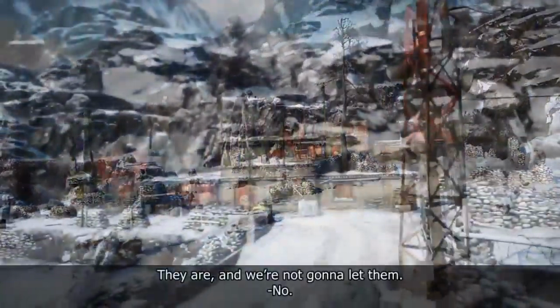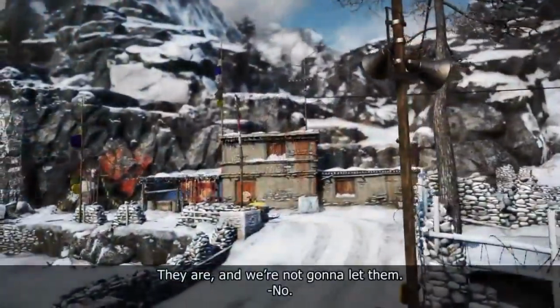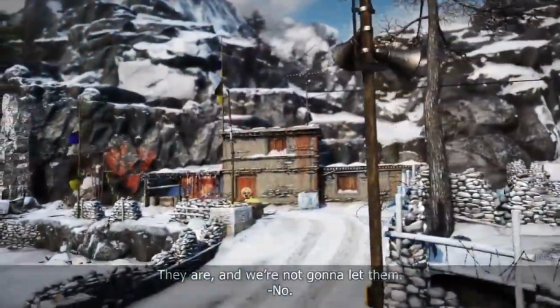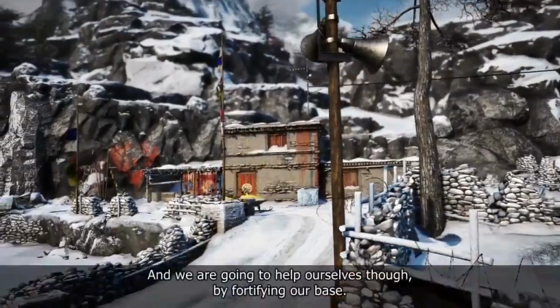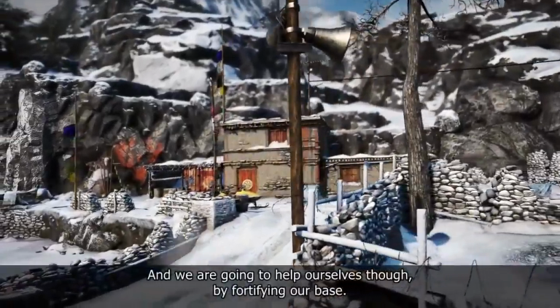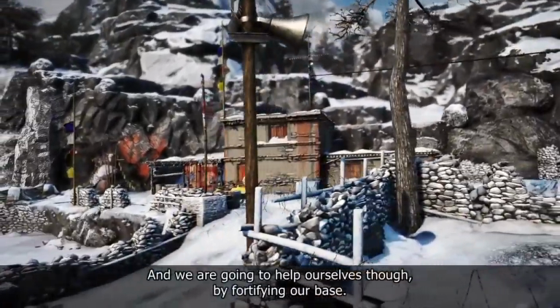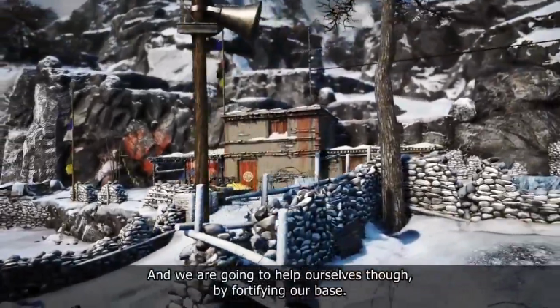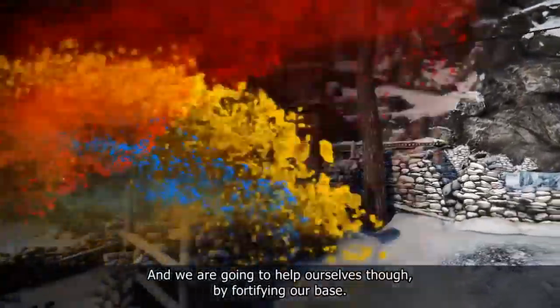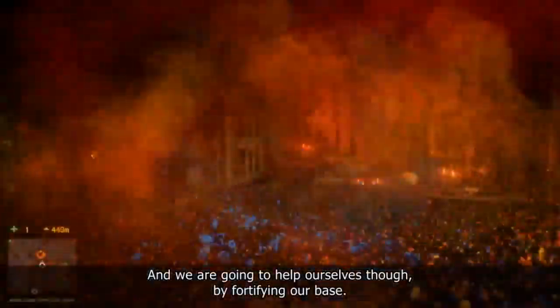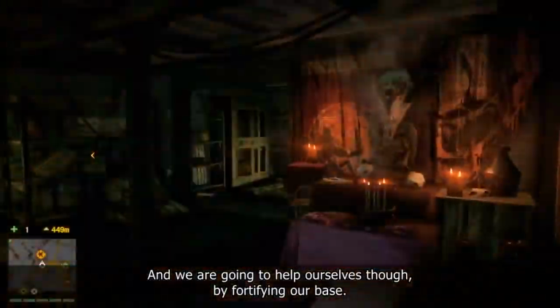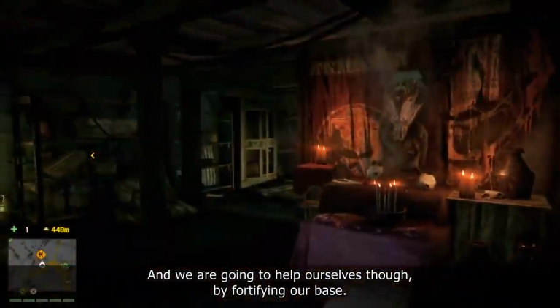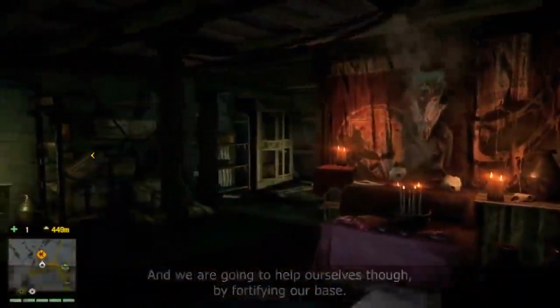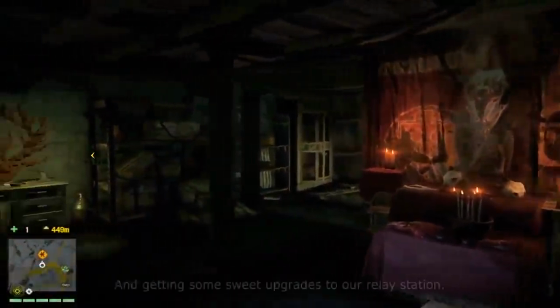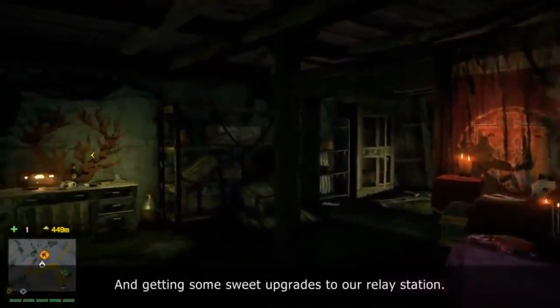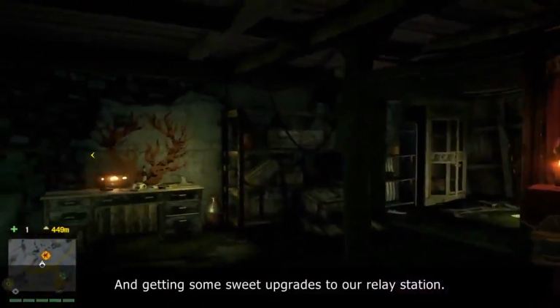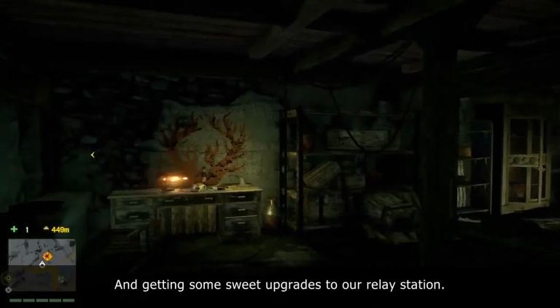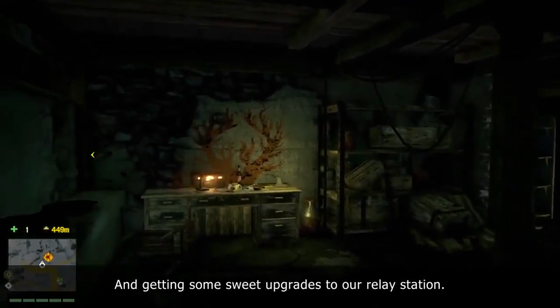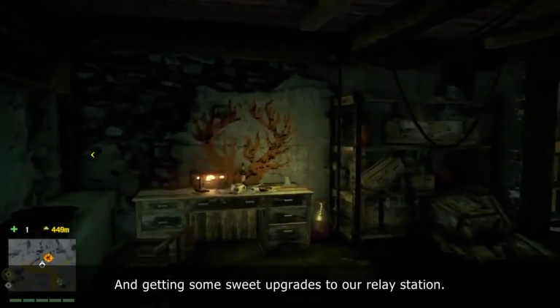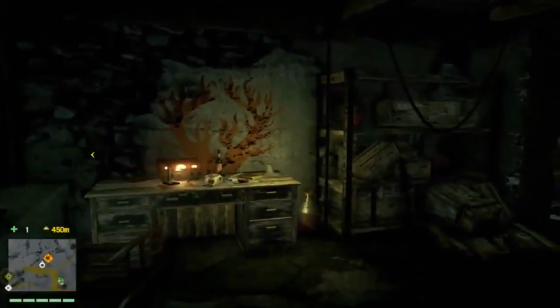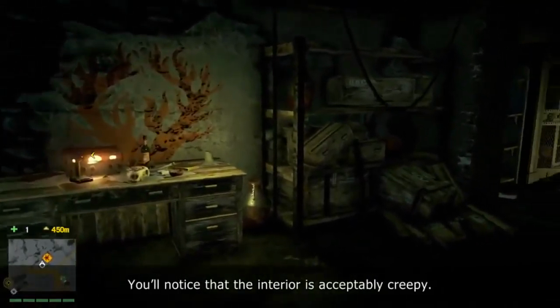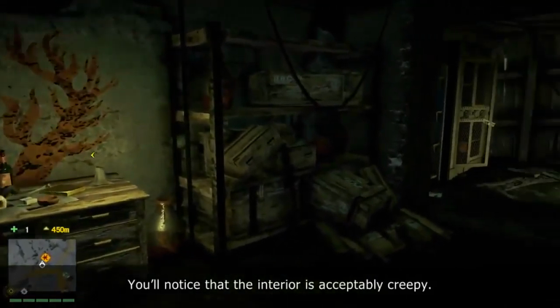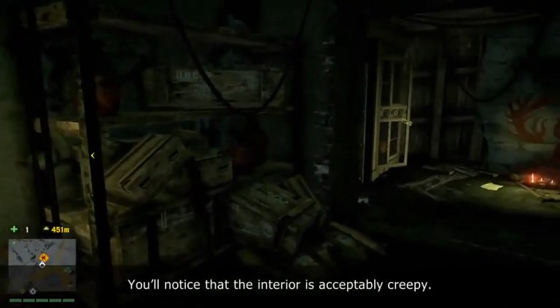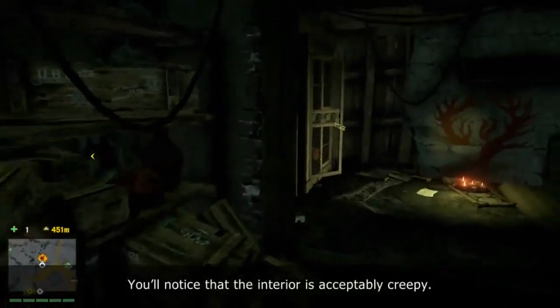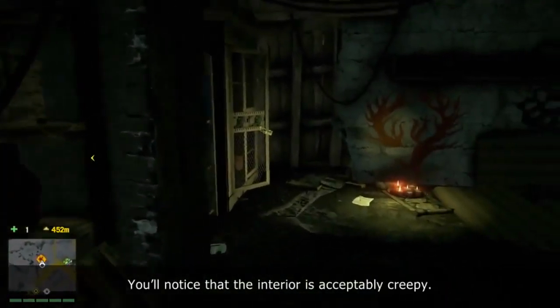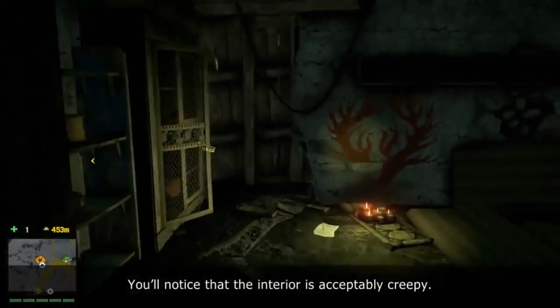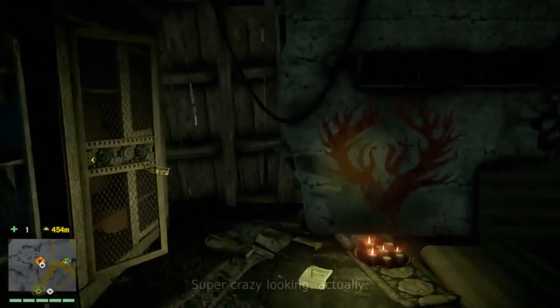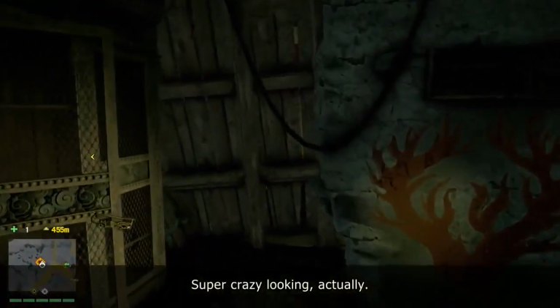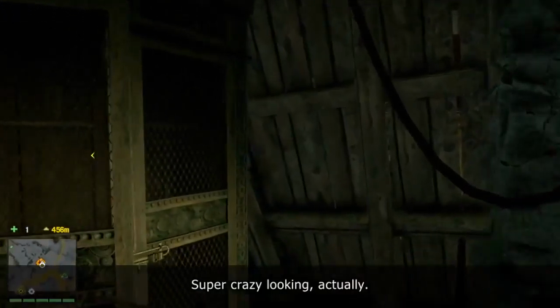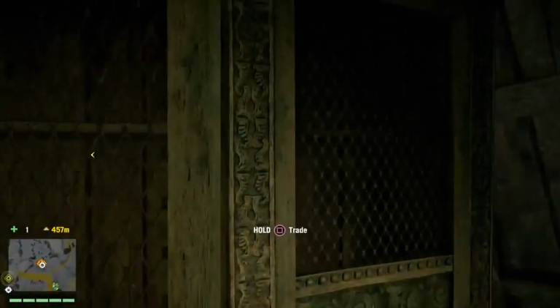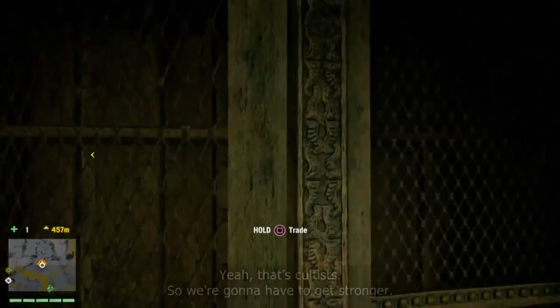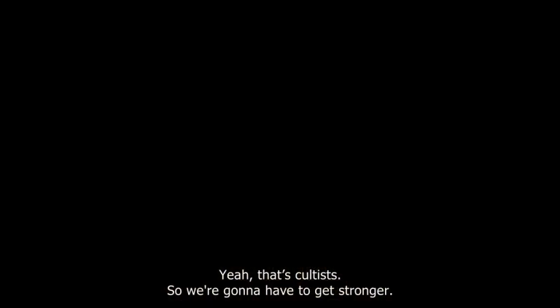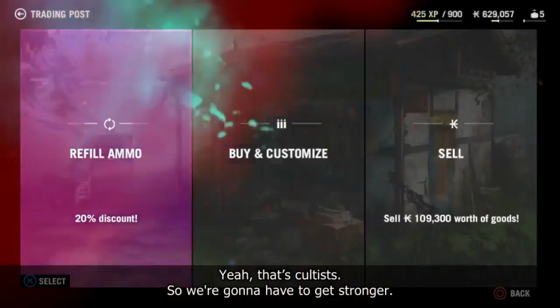We're not gonna let them. We are going to help ourselves out by fortifying our base and getting some sweet upgrades to our relay station. You'll notice that the interior is acceptably creepy — super crazy looking, actually. That's cultists. So we're gonna have to get stronger.